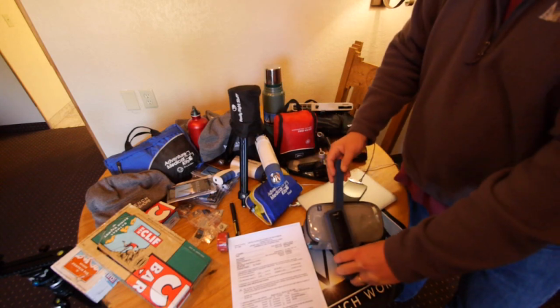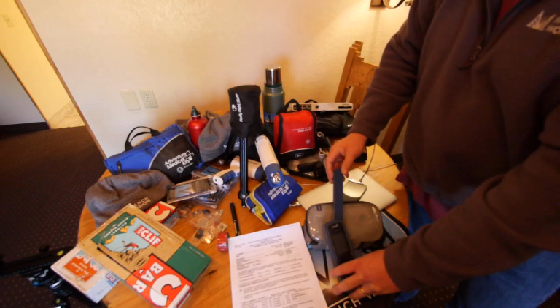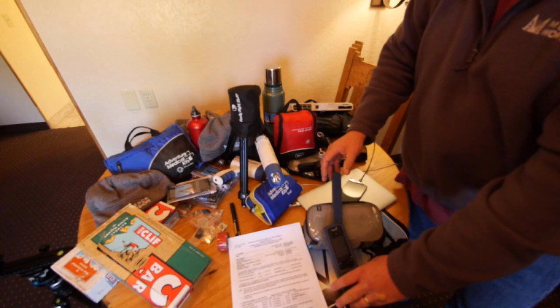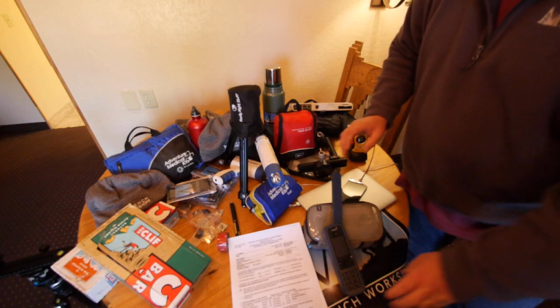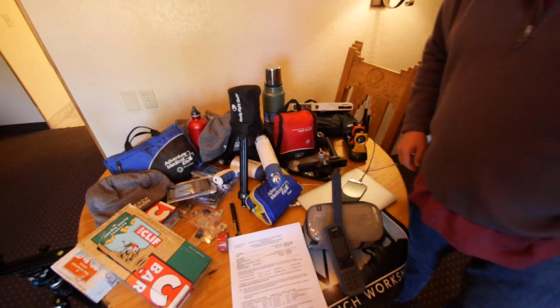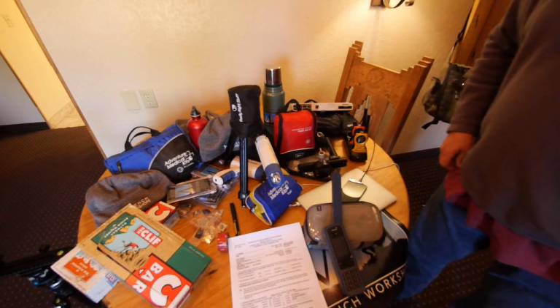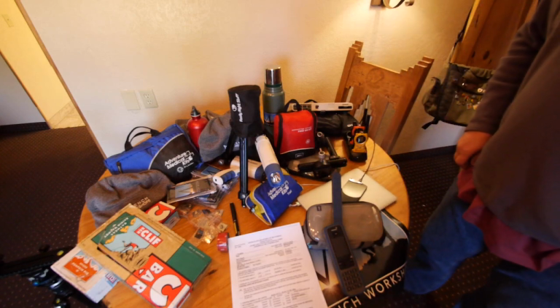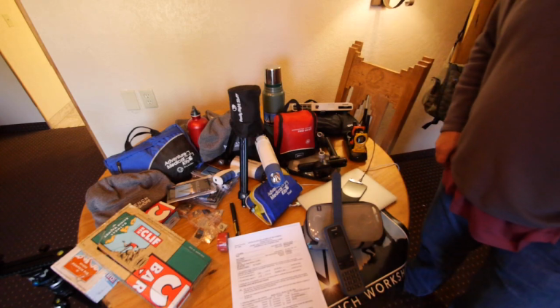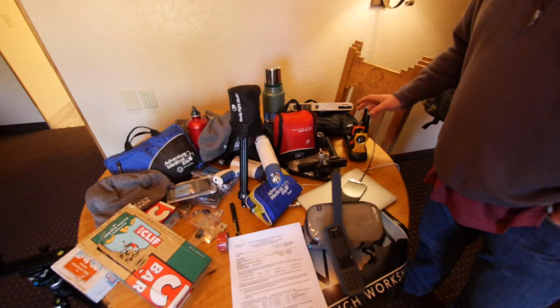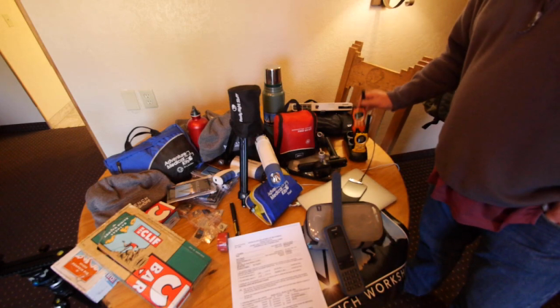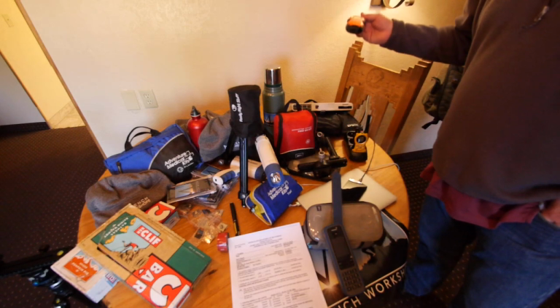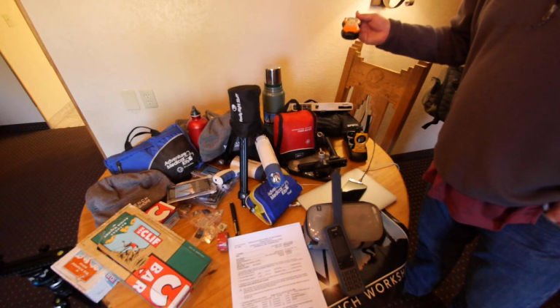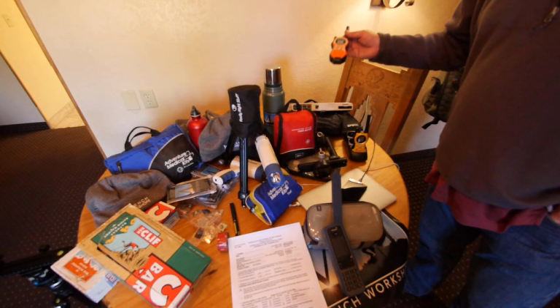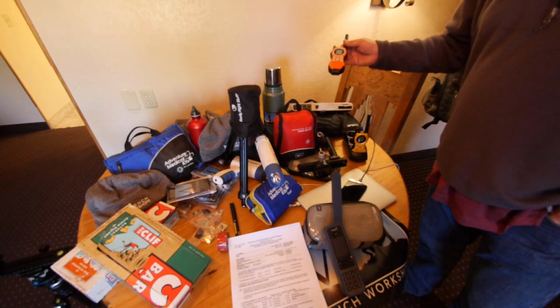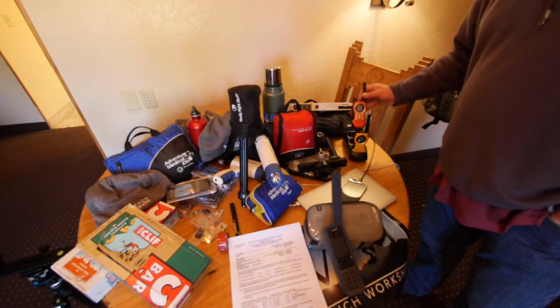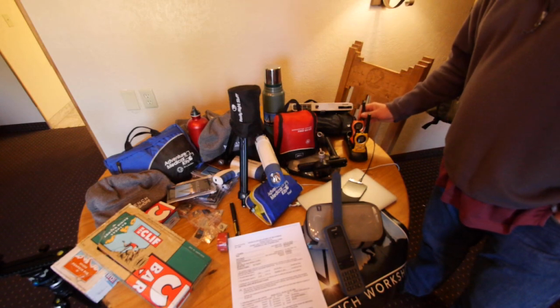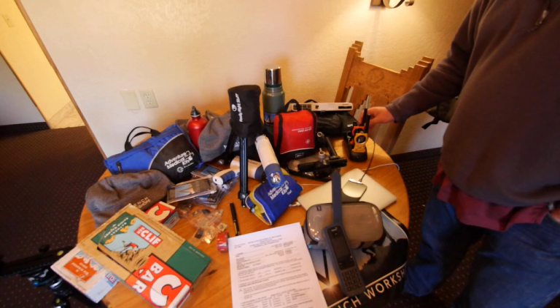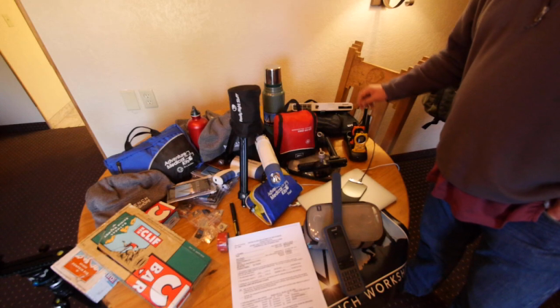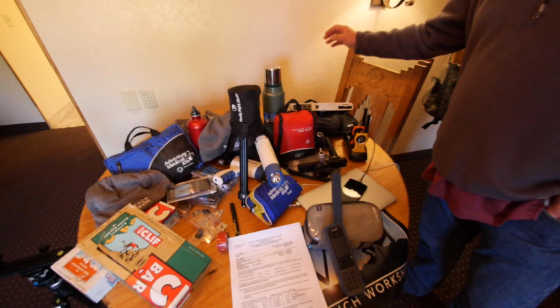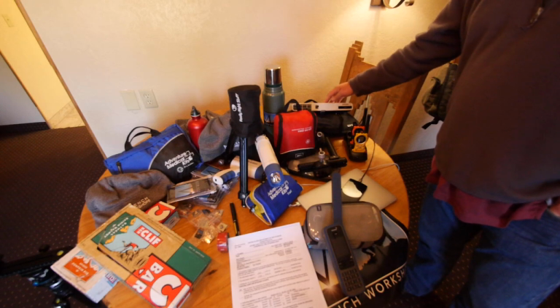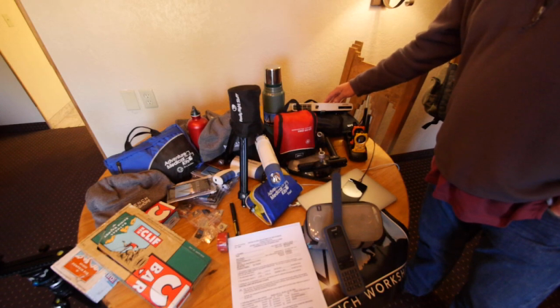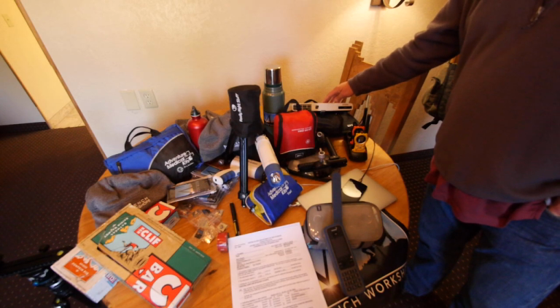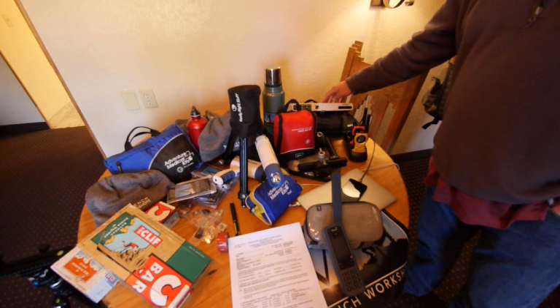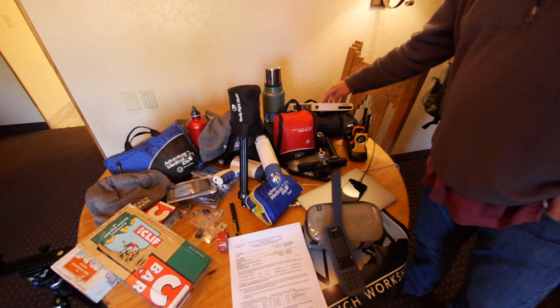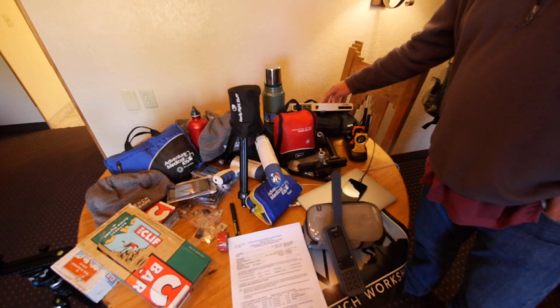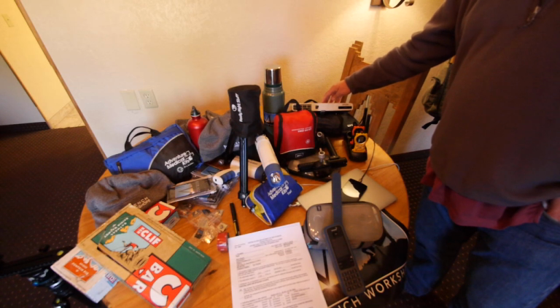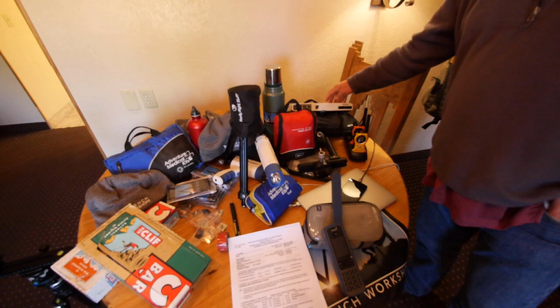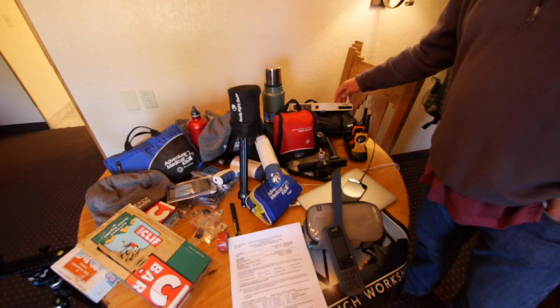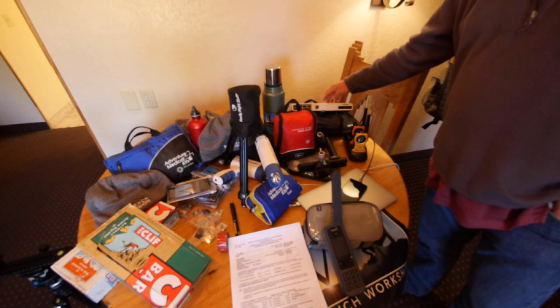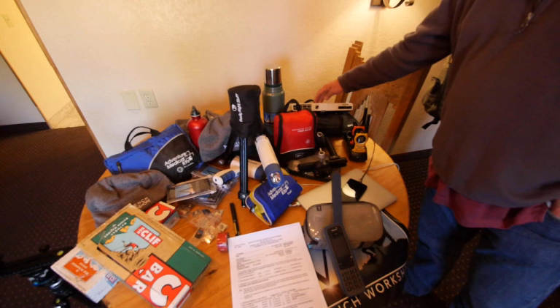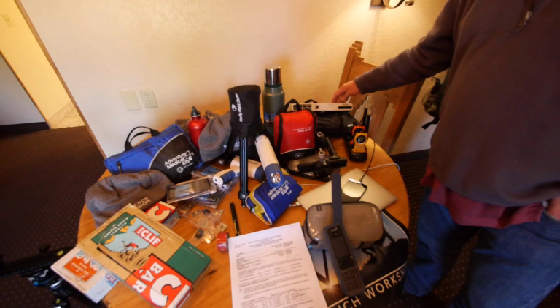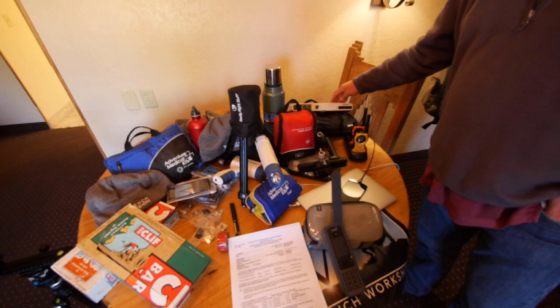We don't have to worry about always being in a place with cell phone coverage. We have radios so we can keep in contact with each other at night. And sometimes in the afternoons we do critiques, so we bring a projector along.